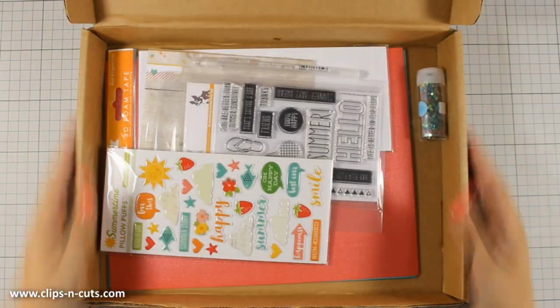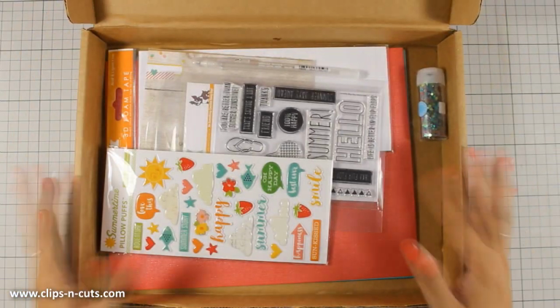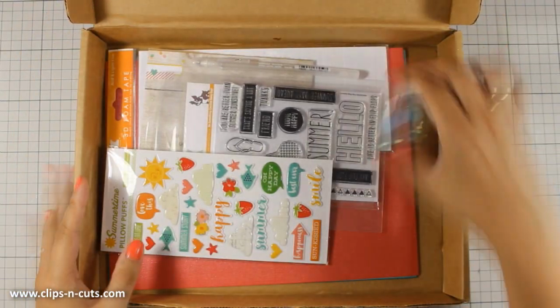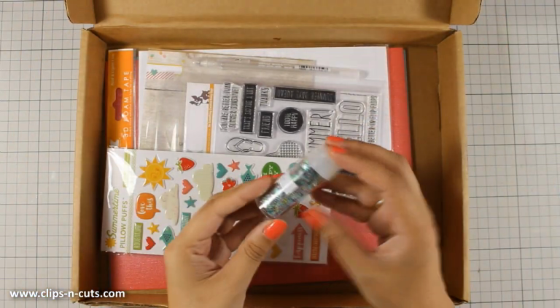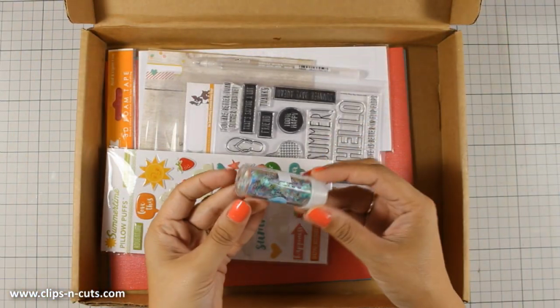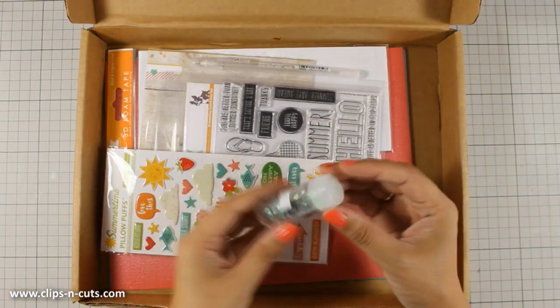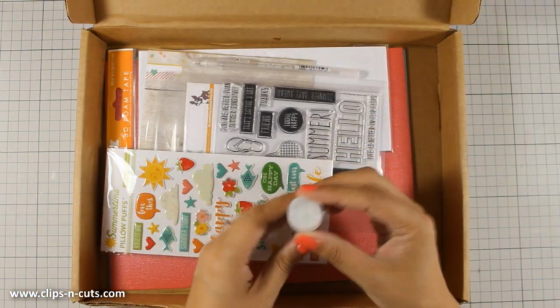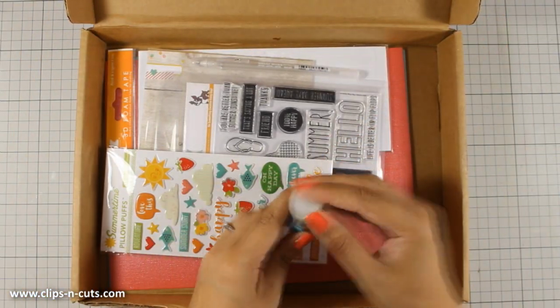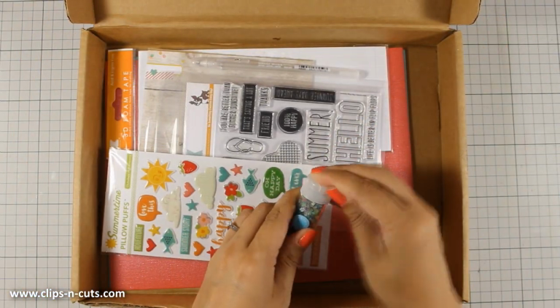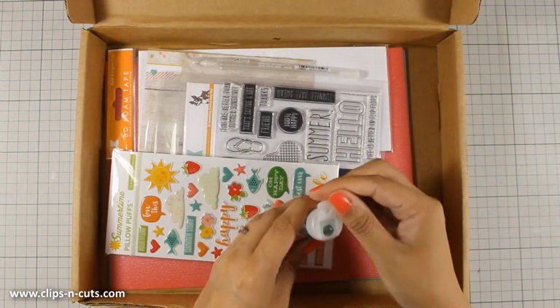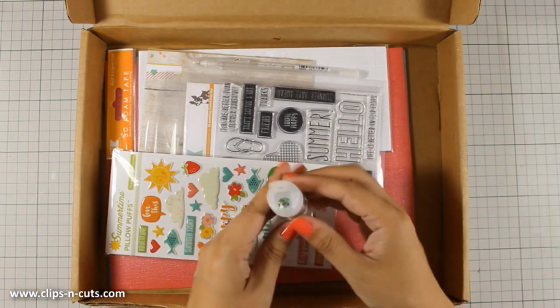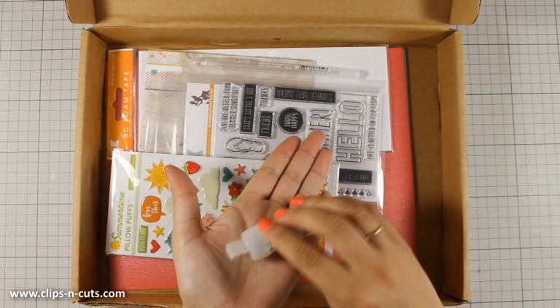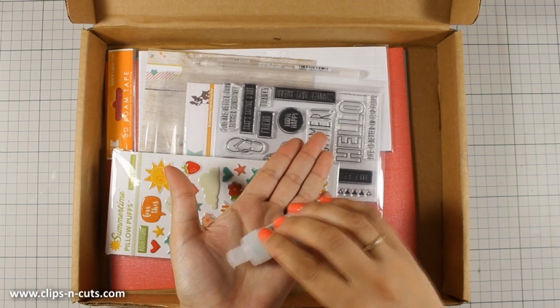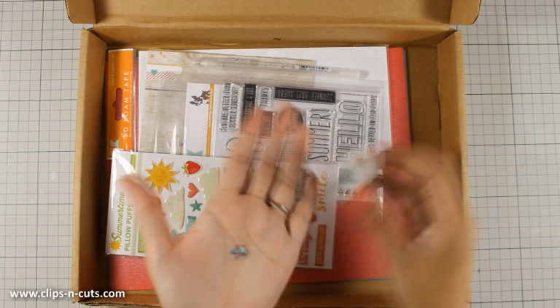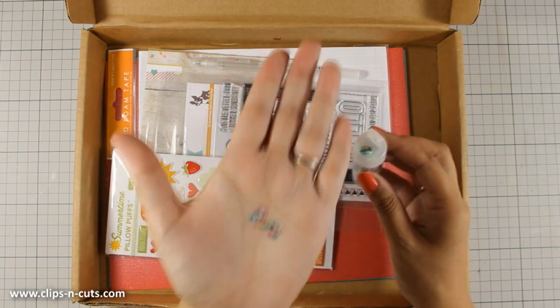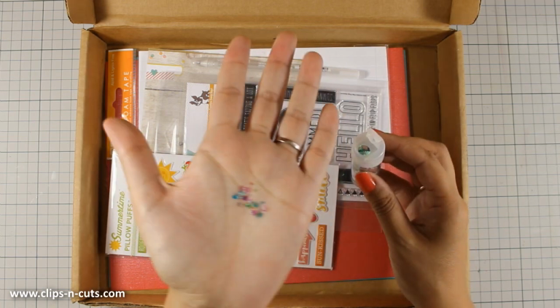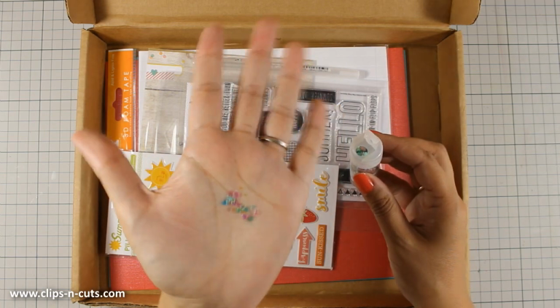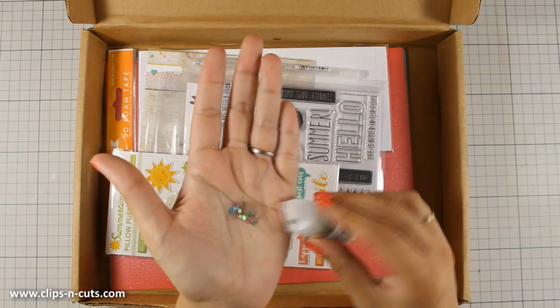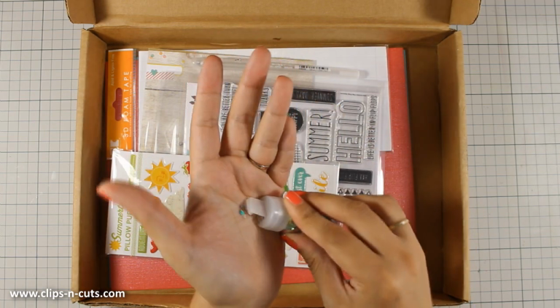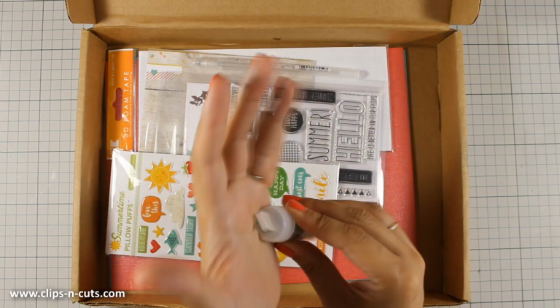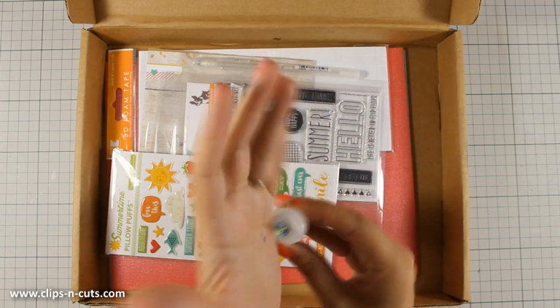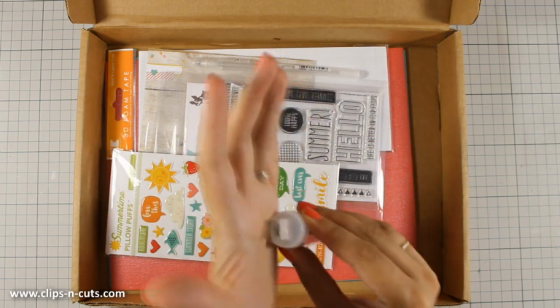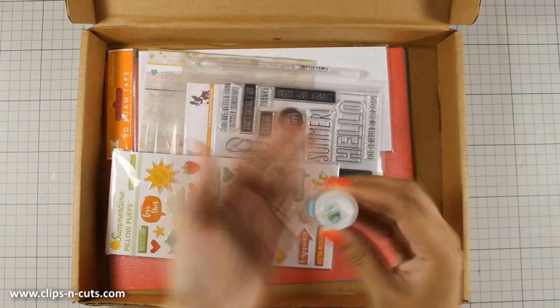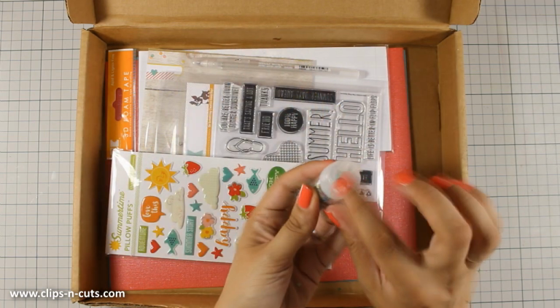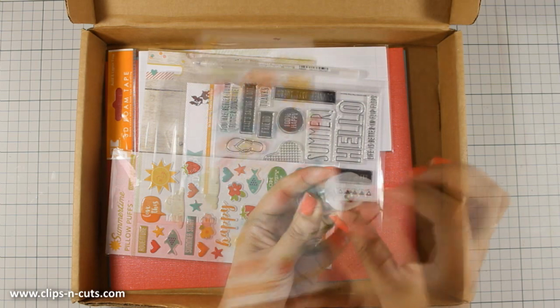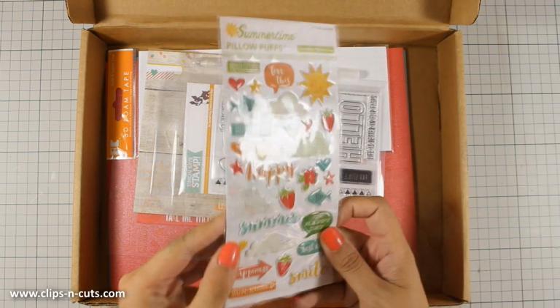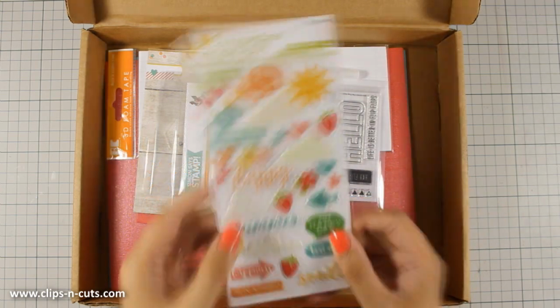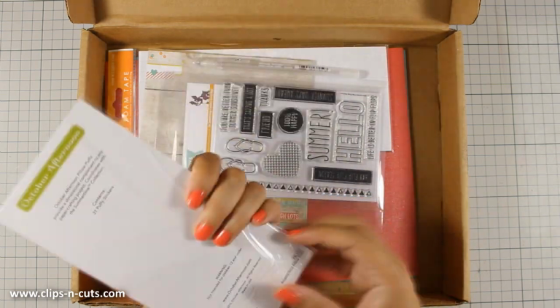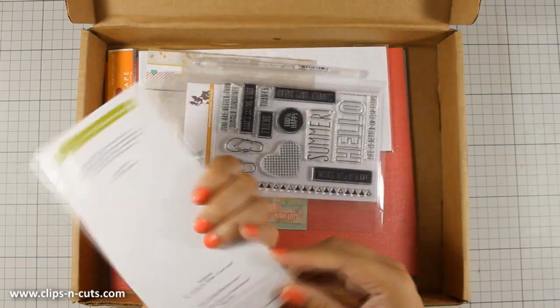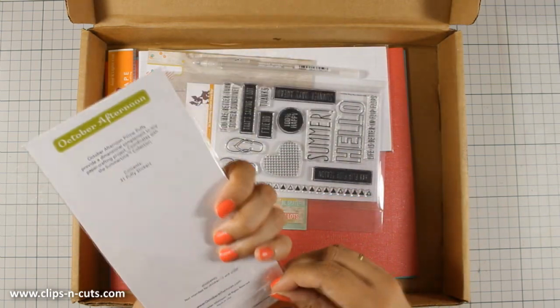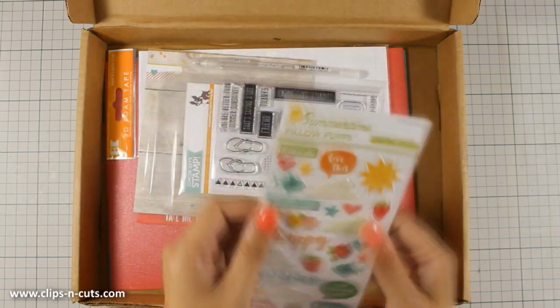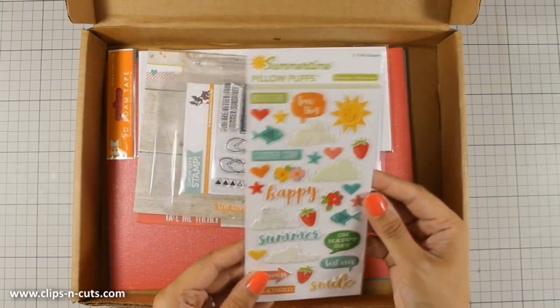First of all there is this nice little package of confetti mix which is by Martha Stewart, and I really love that it has little stars, hearts and different shapes — it's not only just round shapes.